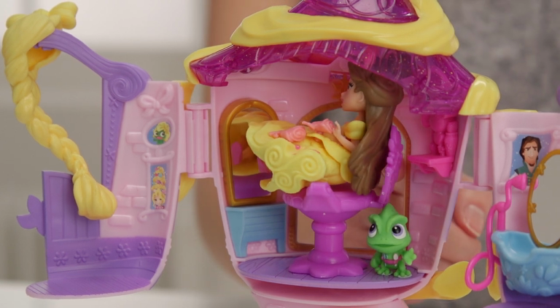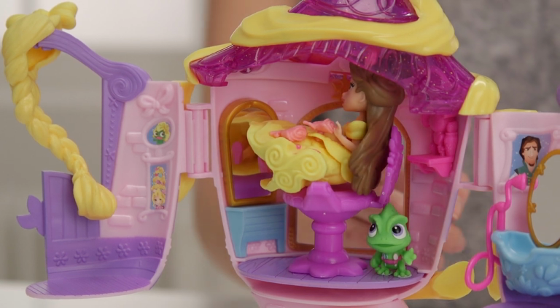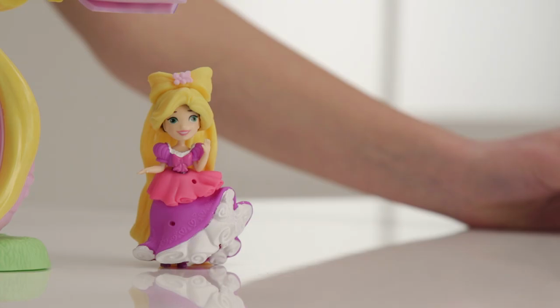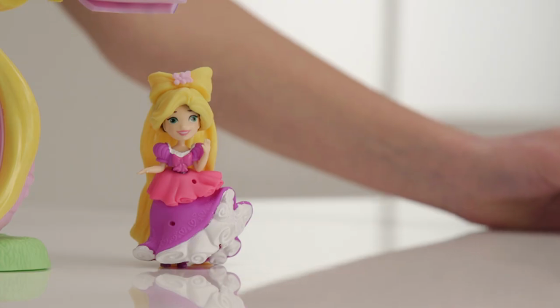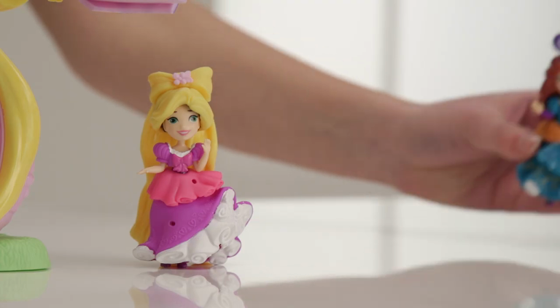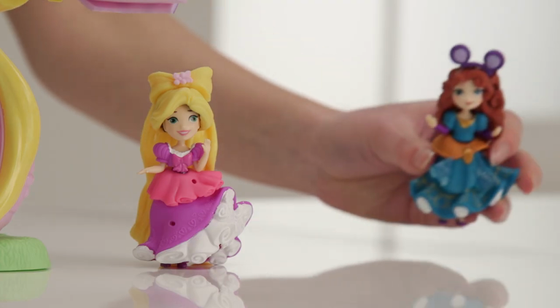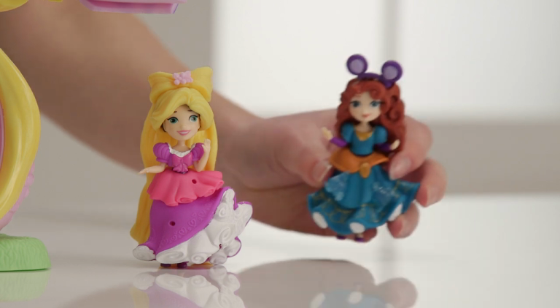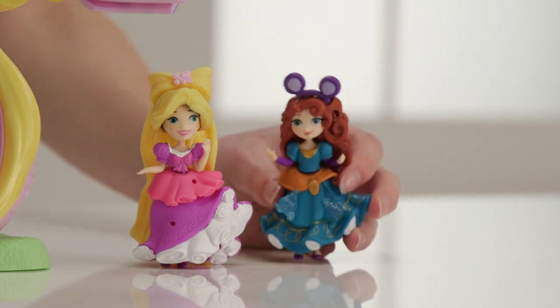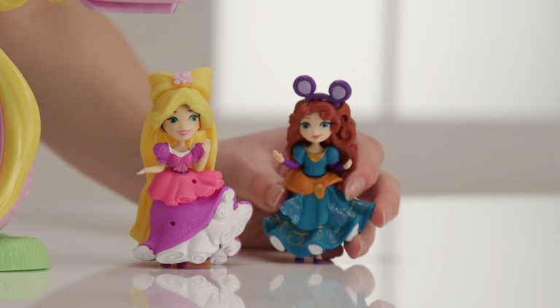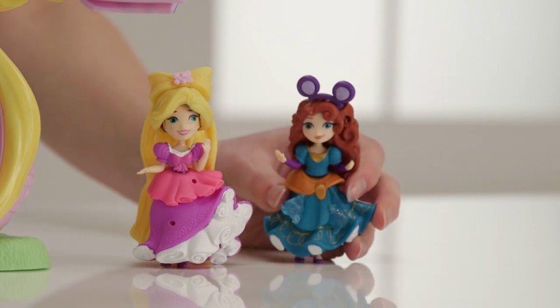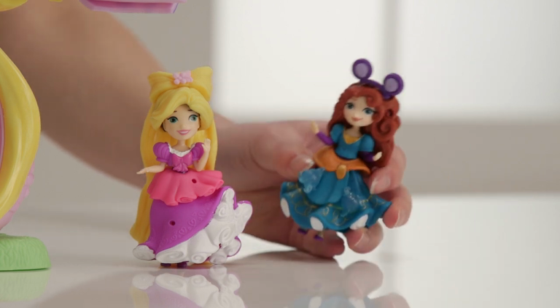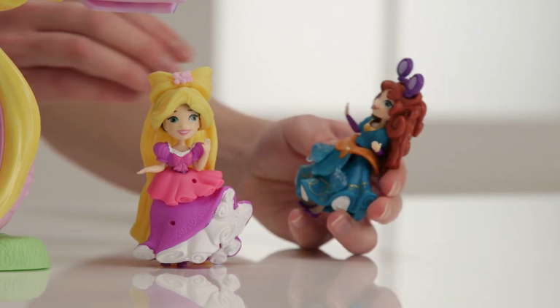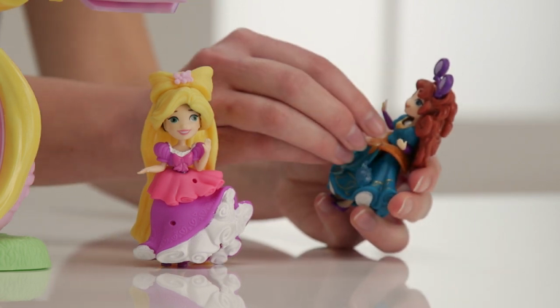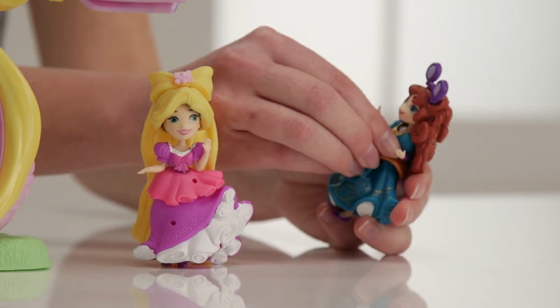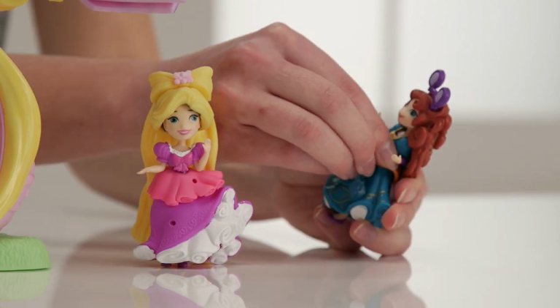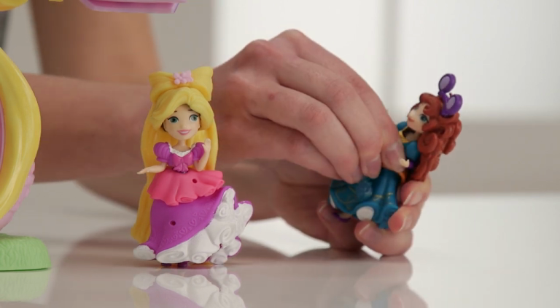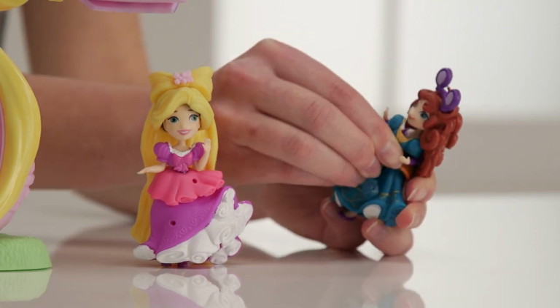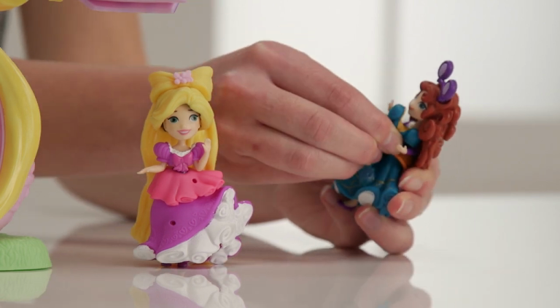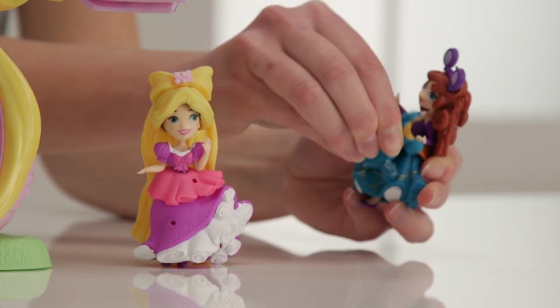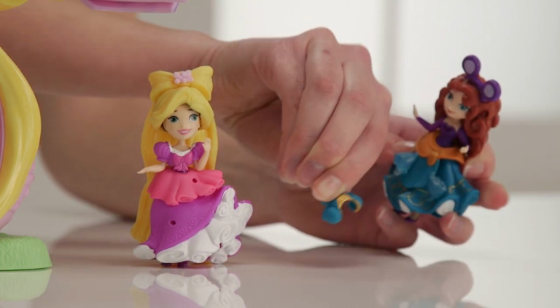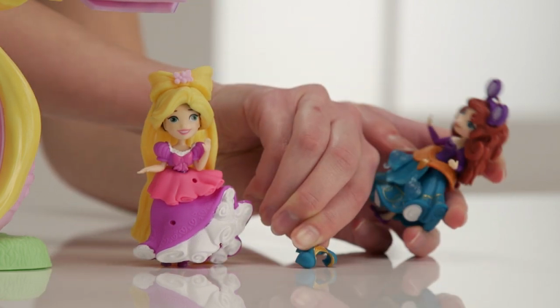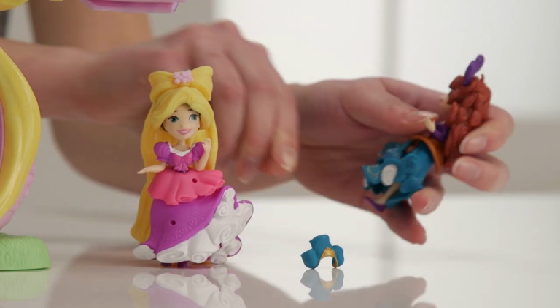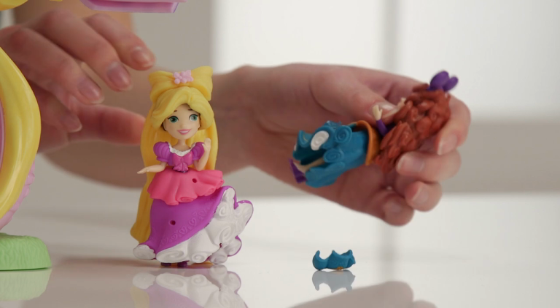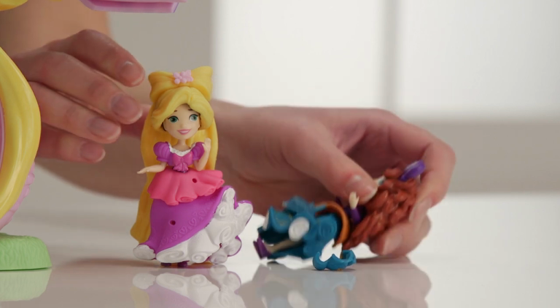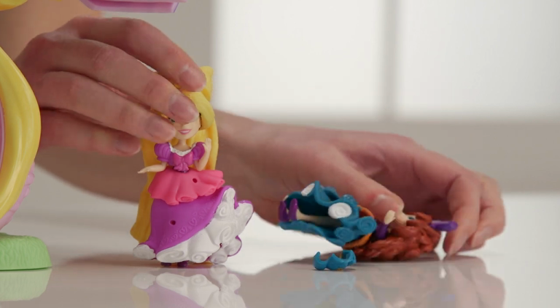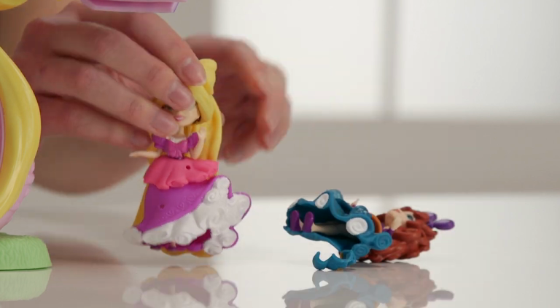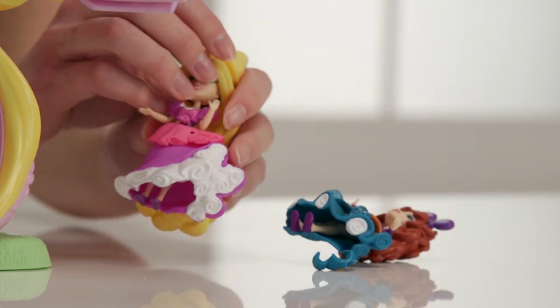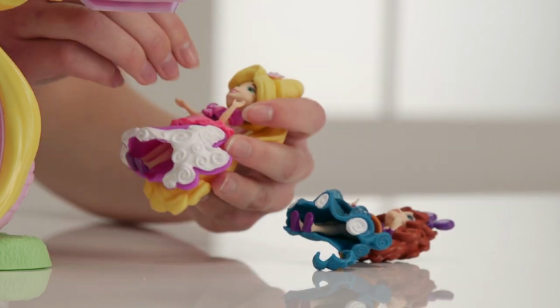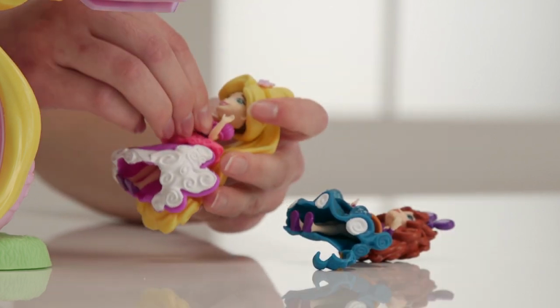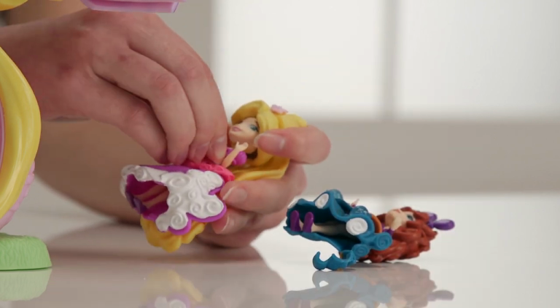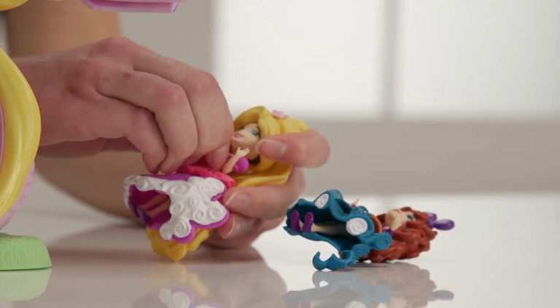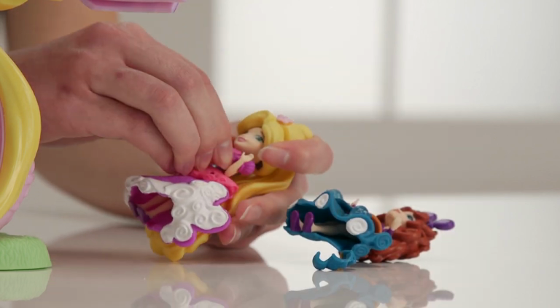Hey Merida, can we borrow you a moment please? Like Ariel and Cinderella, all the princesses in the Little Kingdom range have clothes and snap ins that can be shared.